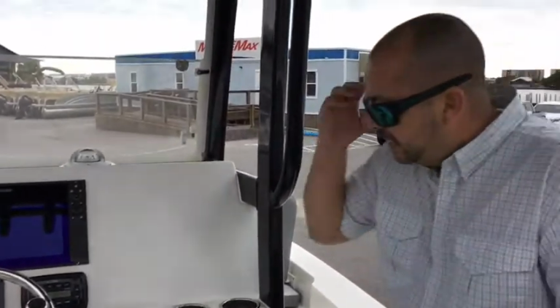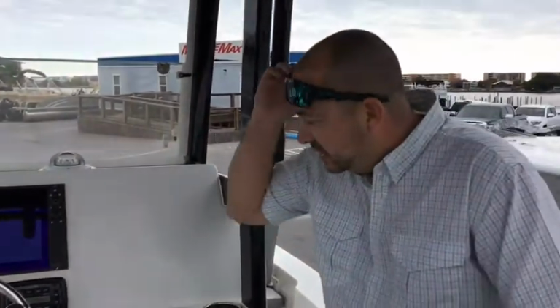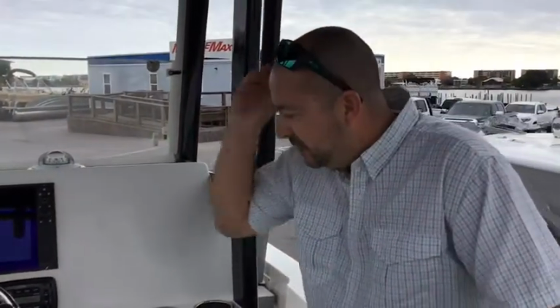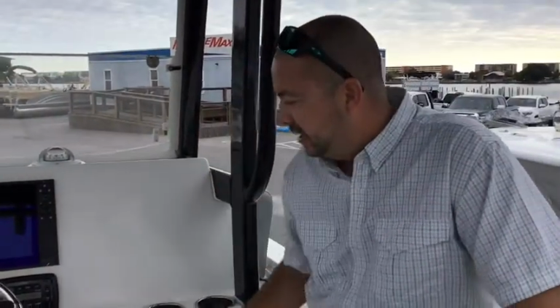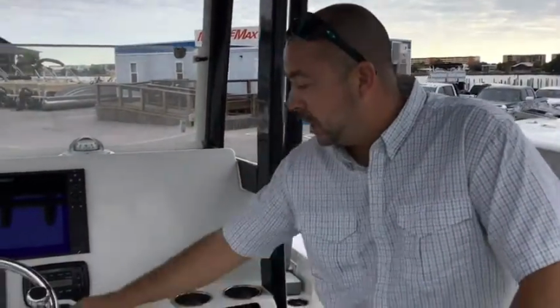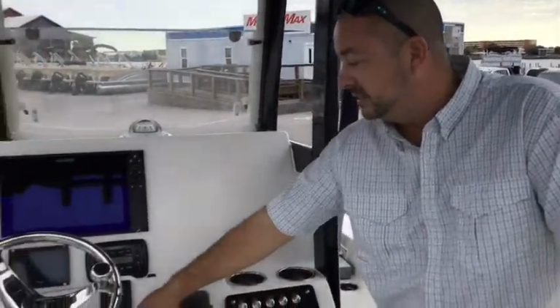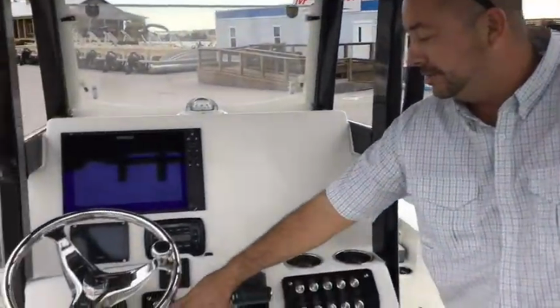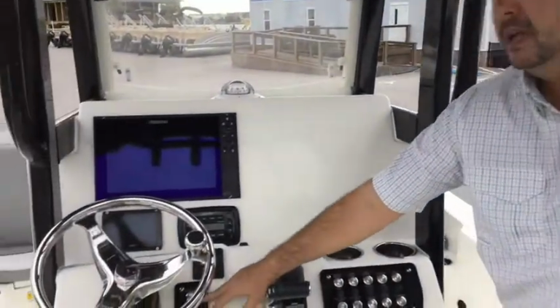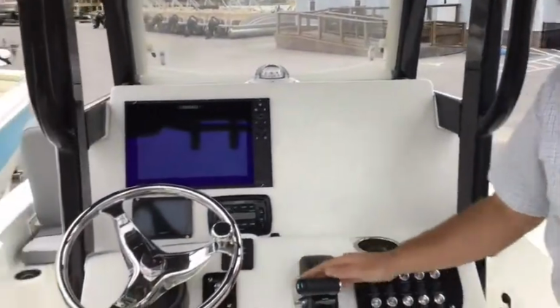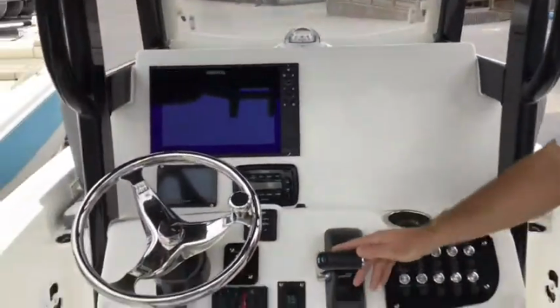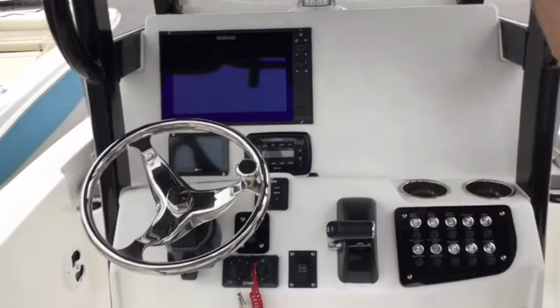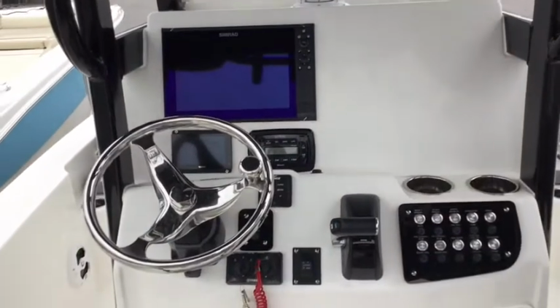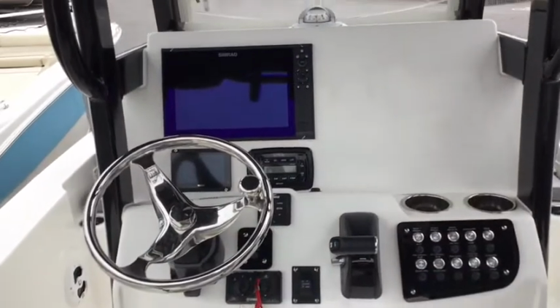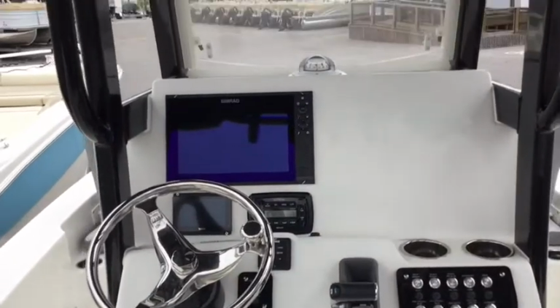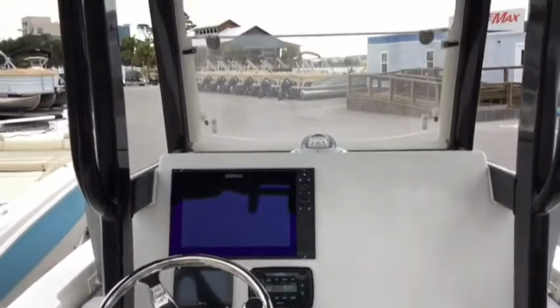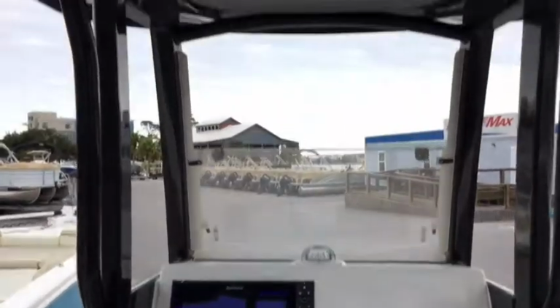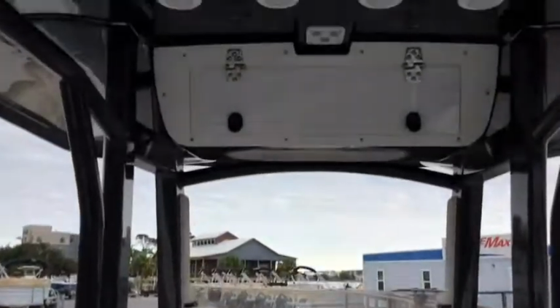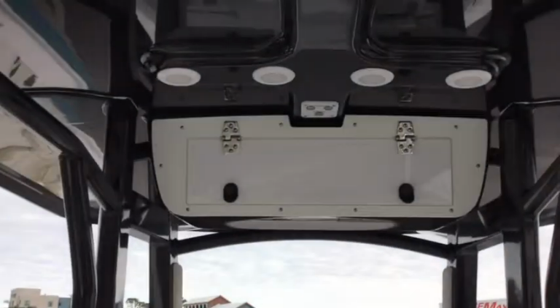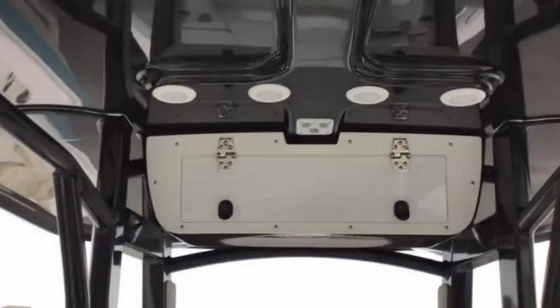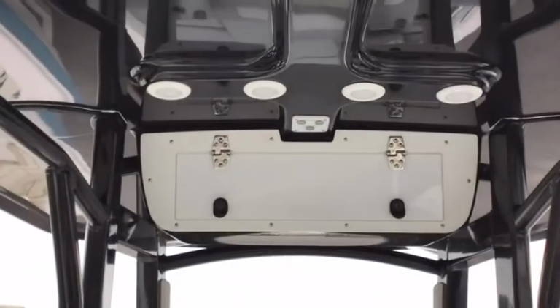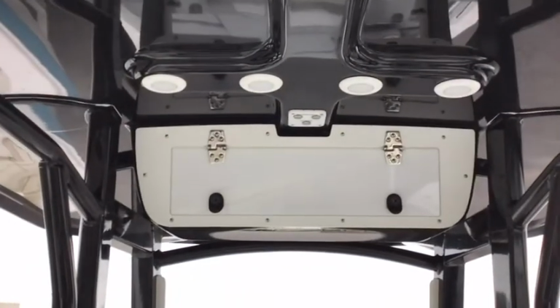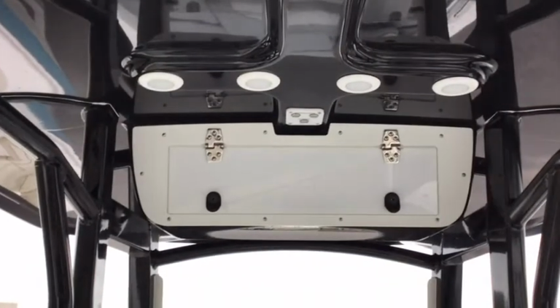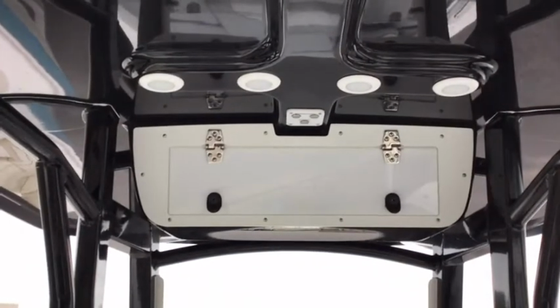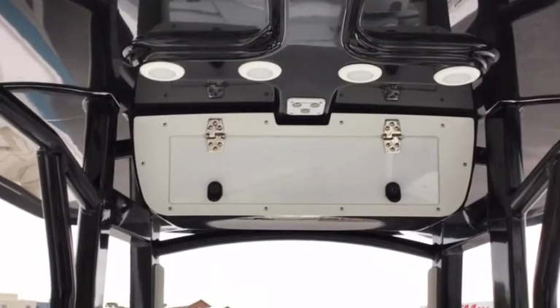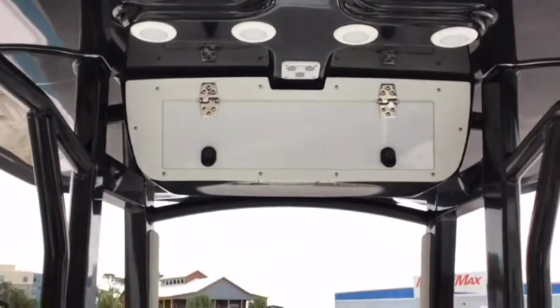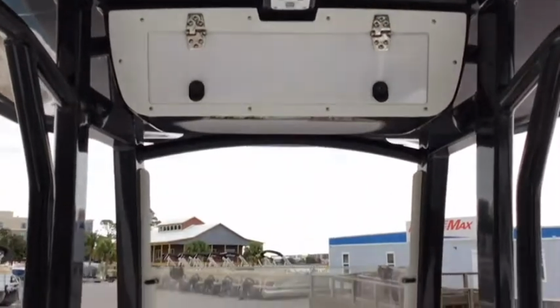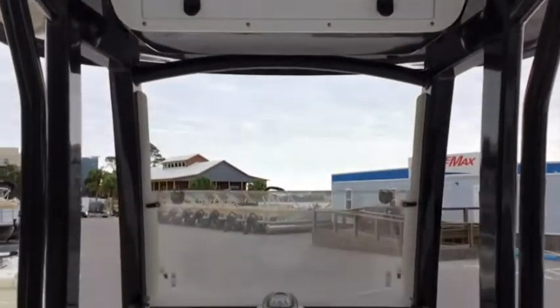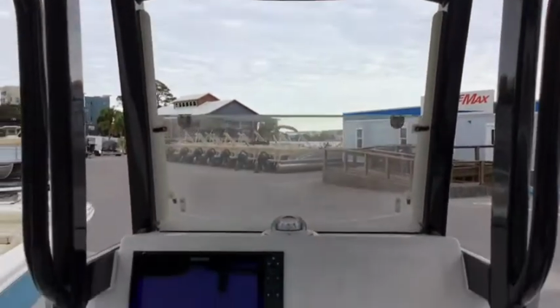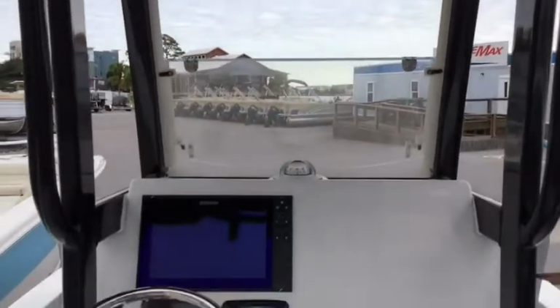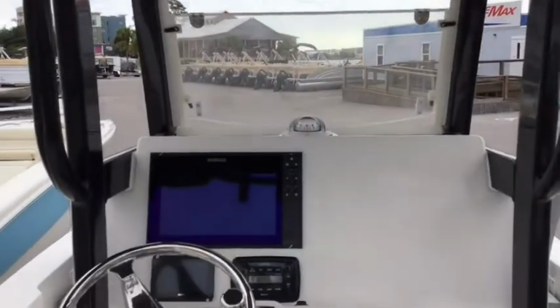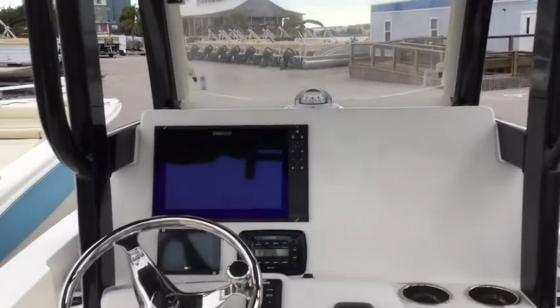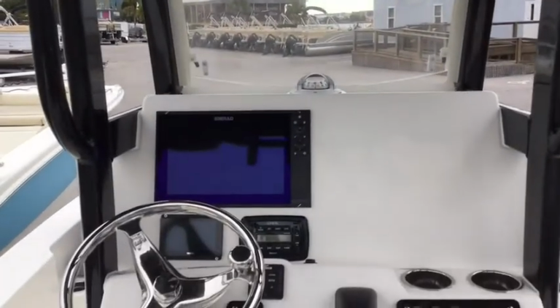This does have underwater lights on it, as well as spreader lights. Plenty of speakers here — two in the T-top and another additional four around the boat.